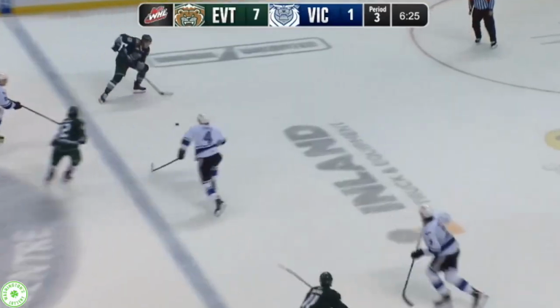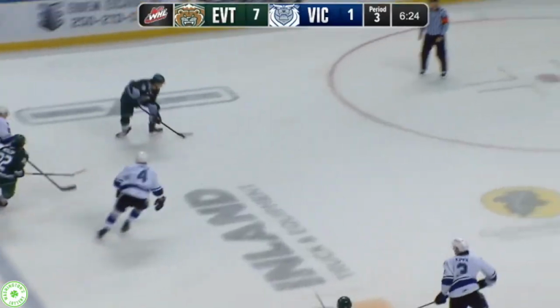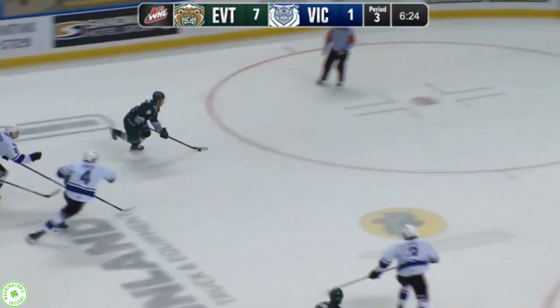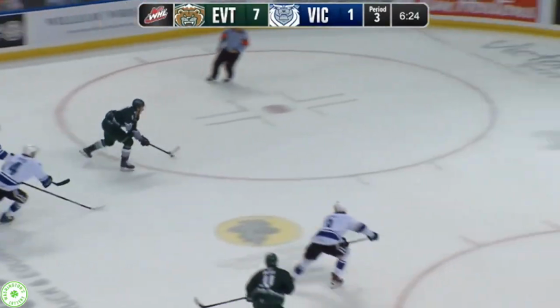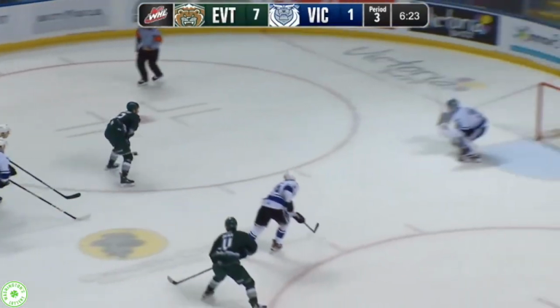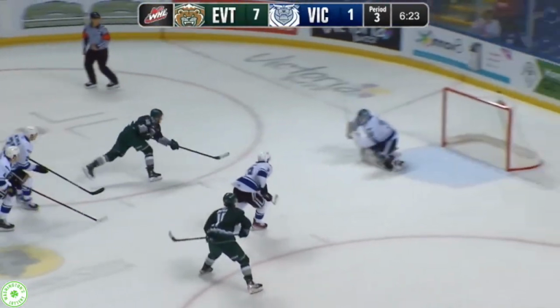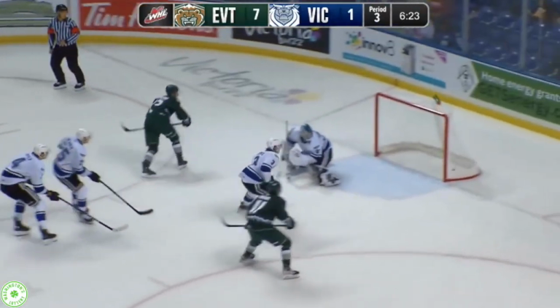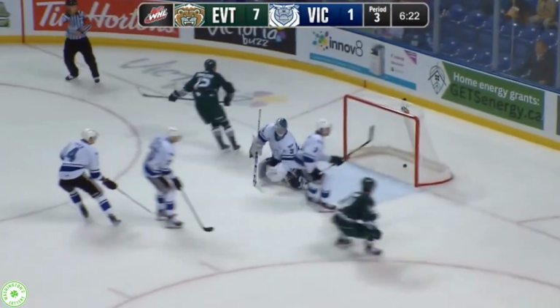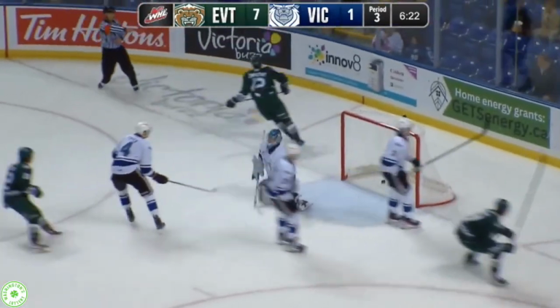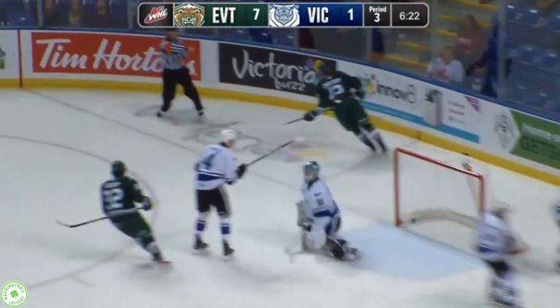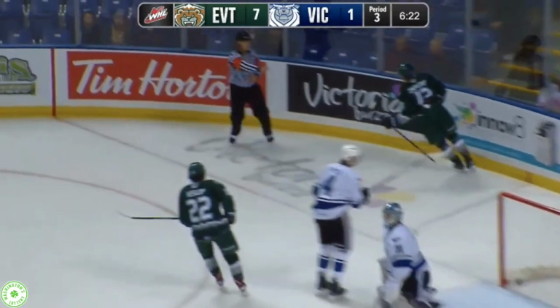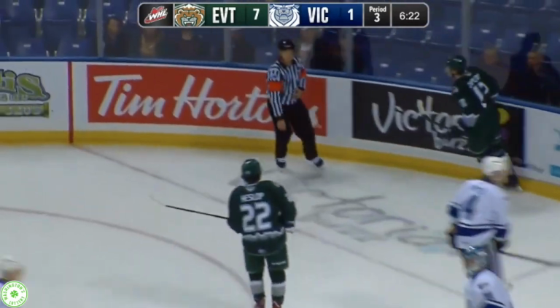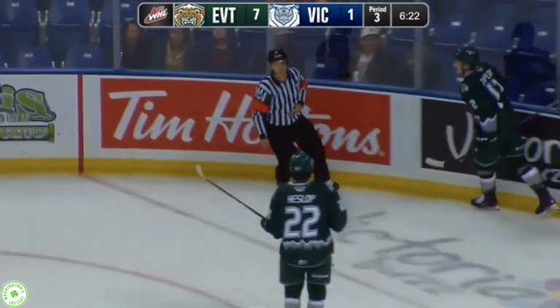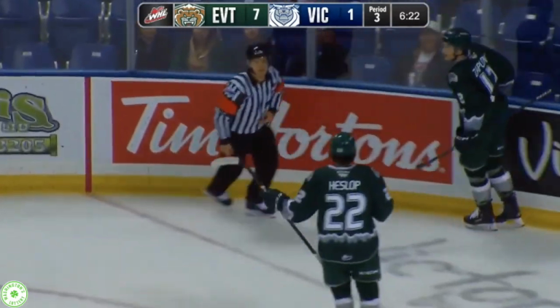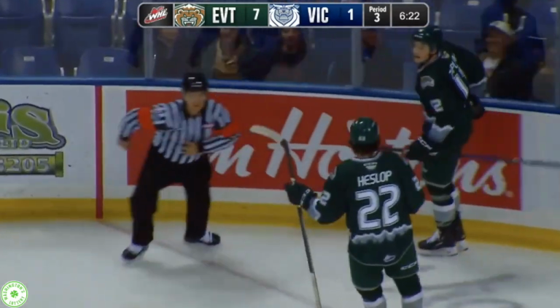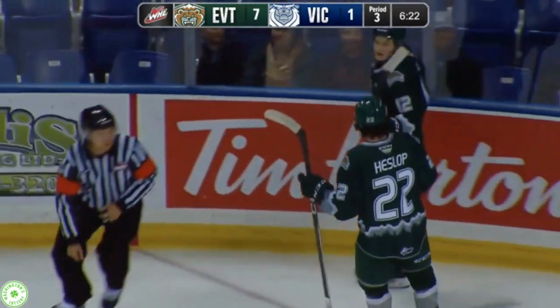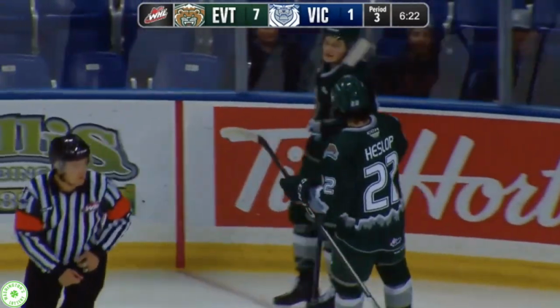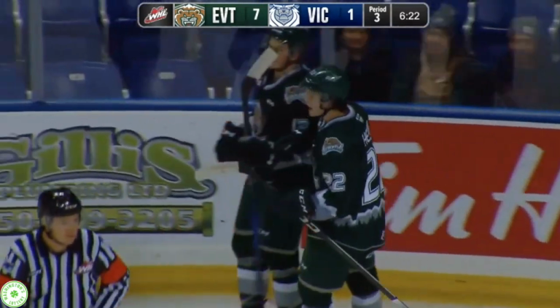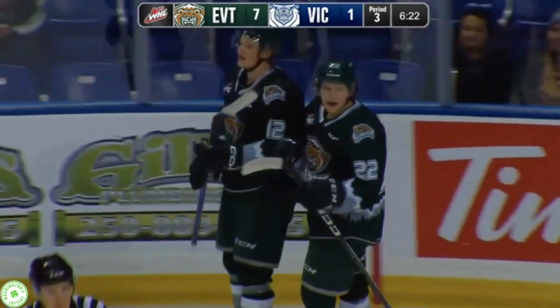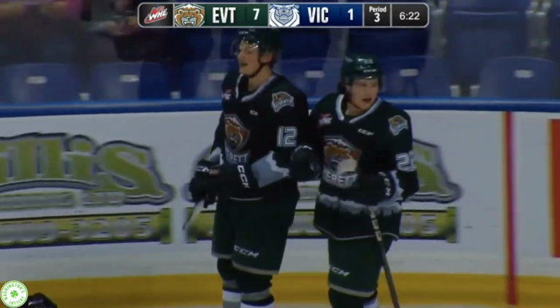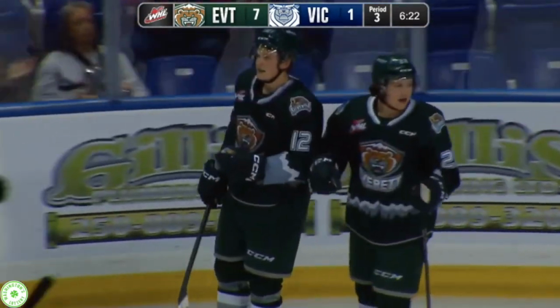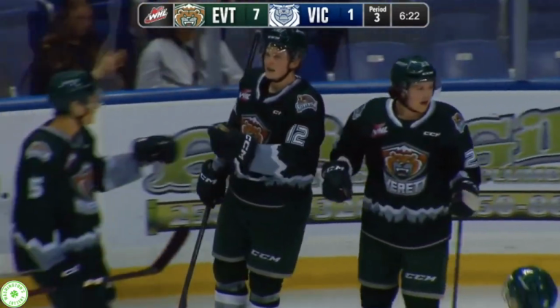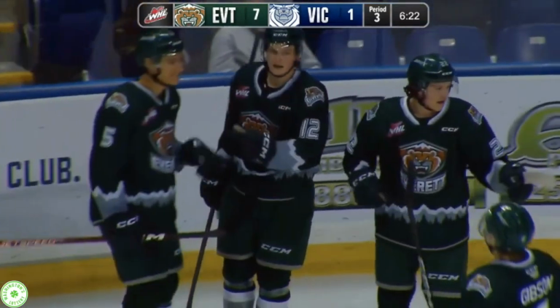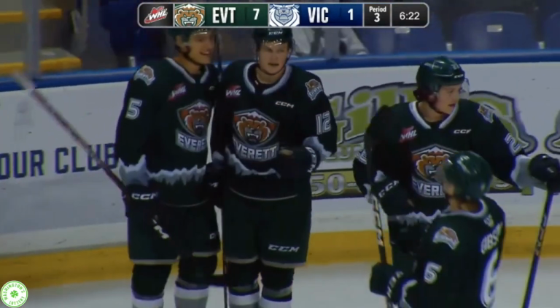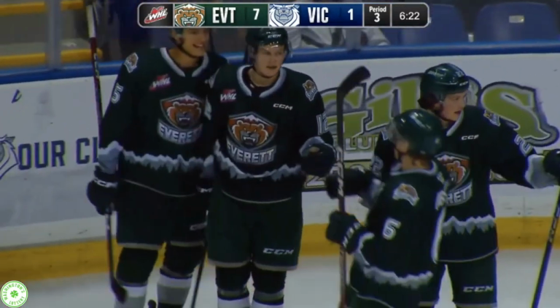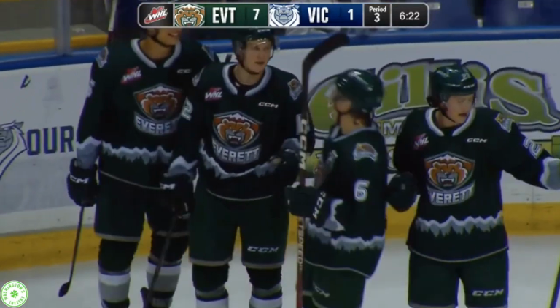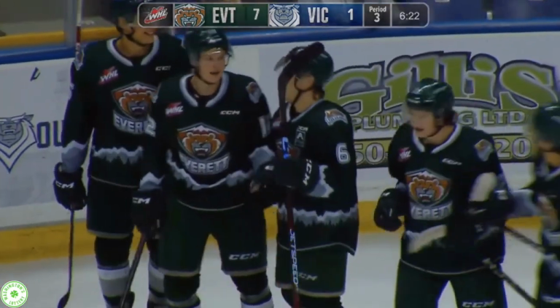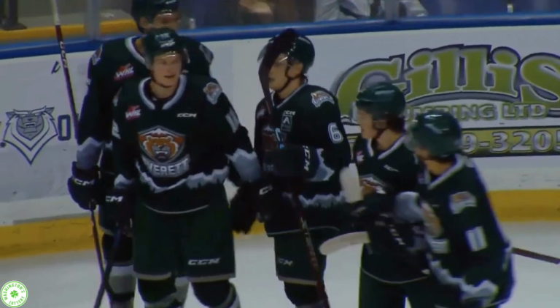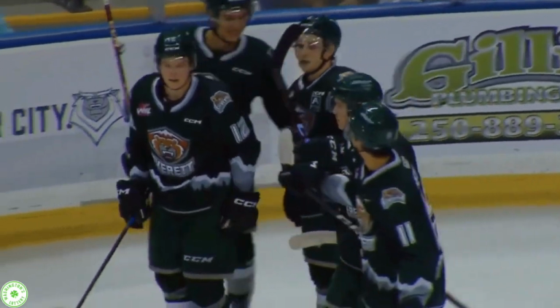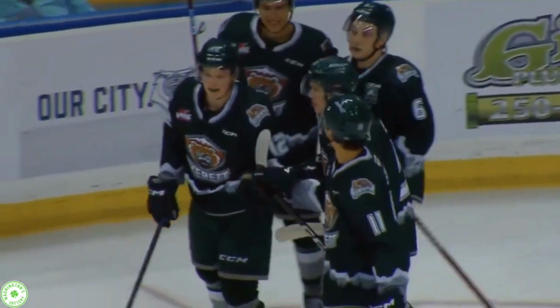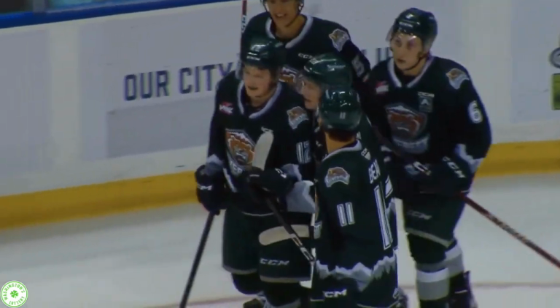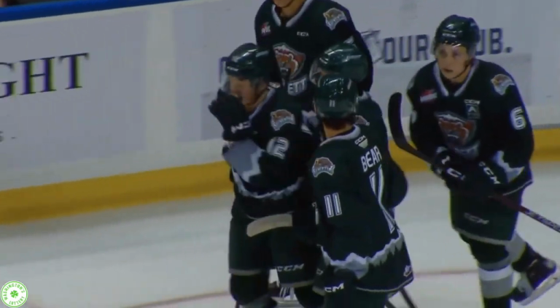Applying a bit more pressure in the third, here's a chance now for Zaplitney, who shoots and scores! Goal number 8 on the evening — this one belongs to Cade Zaplitney!